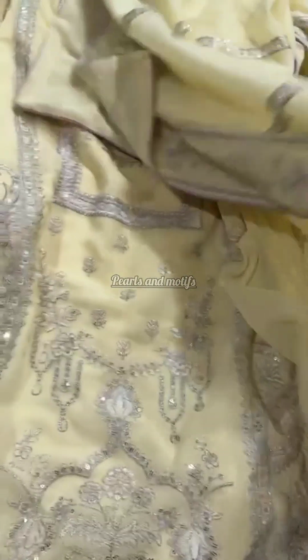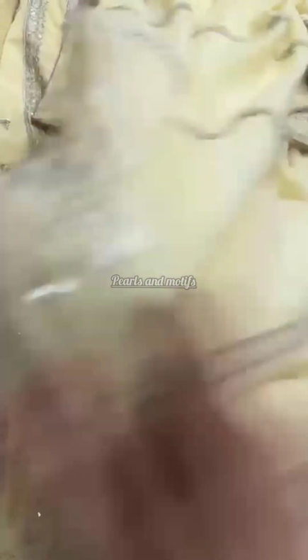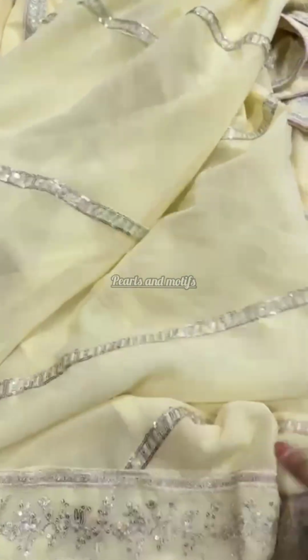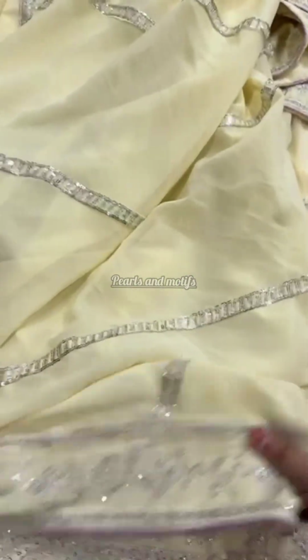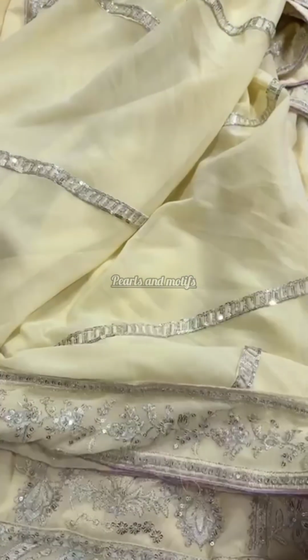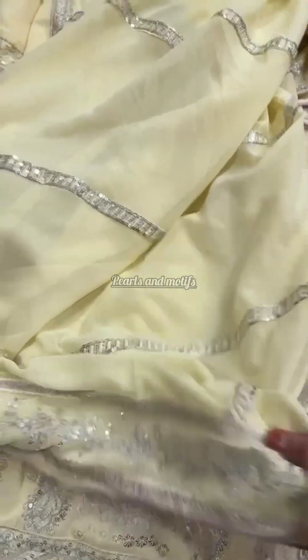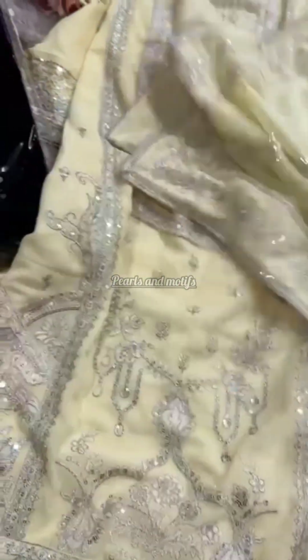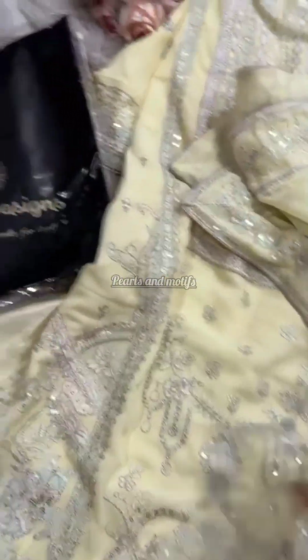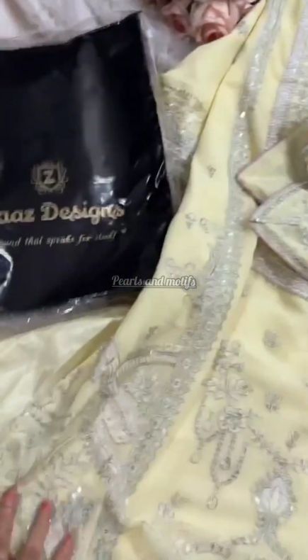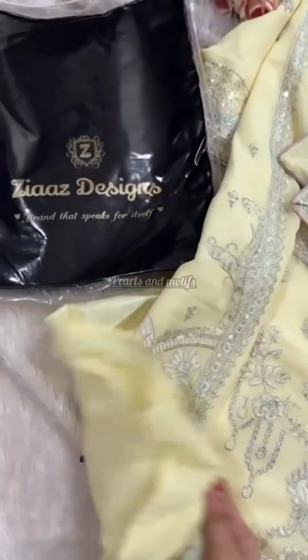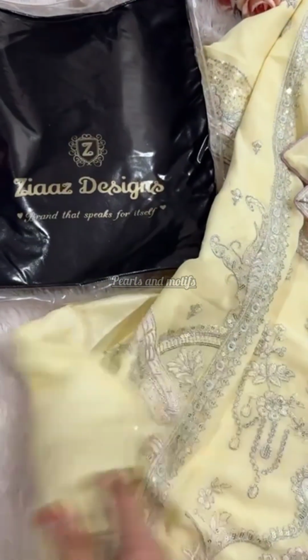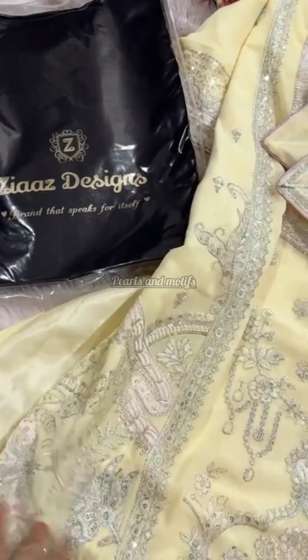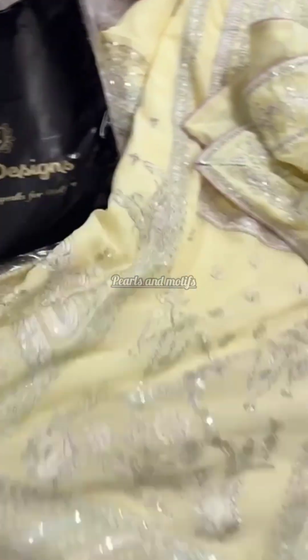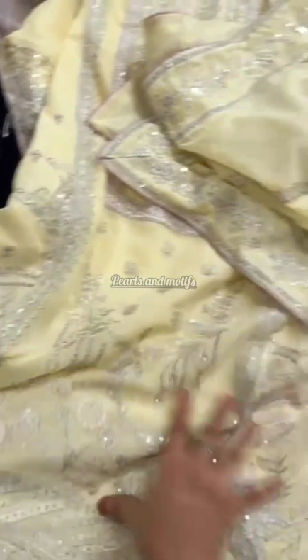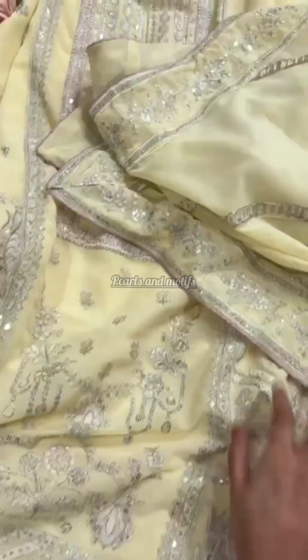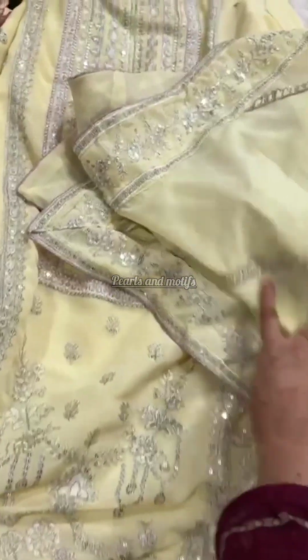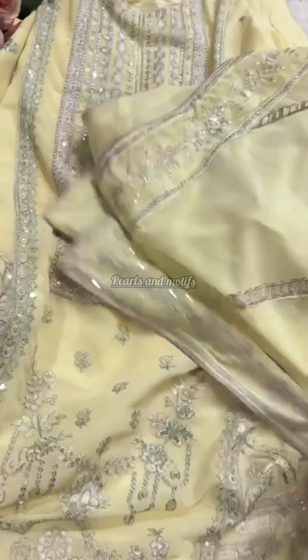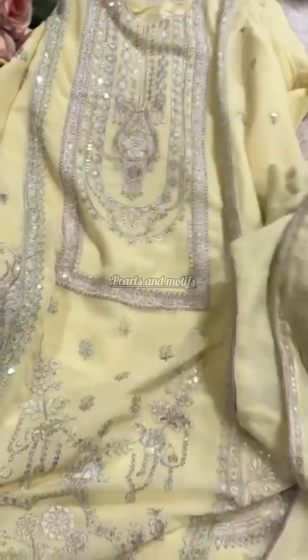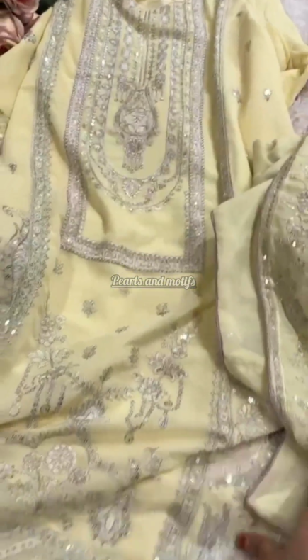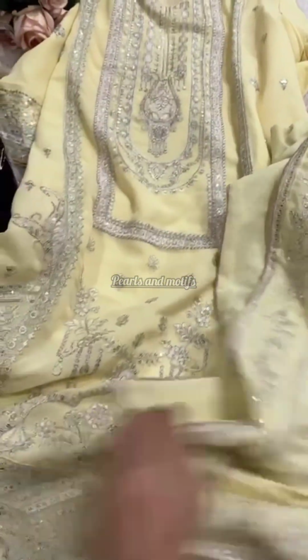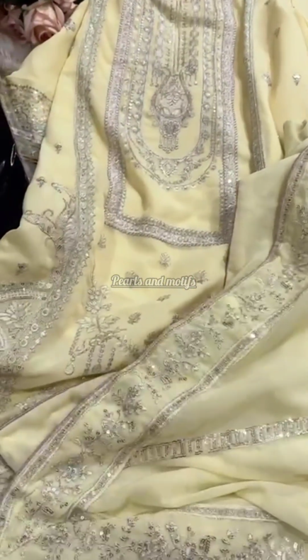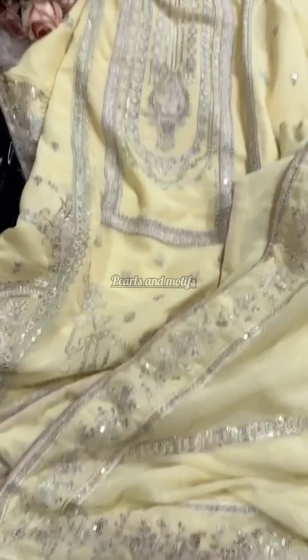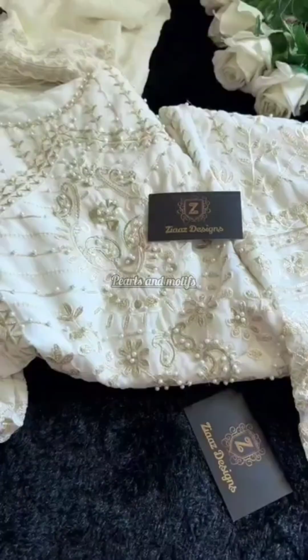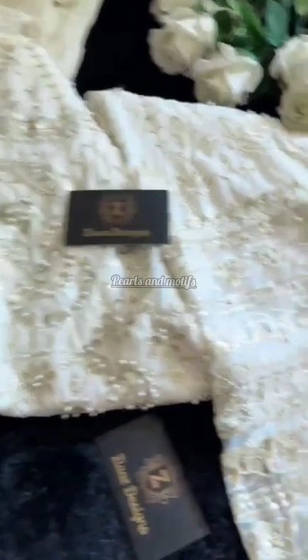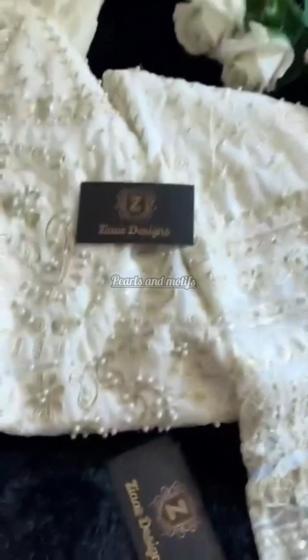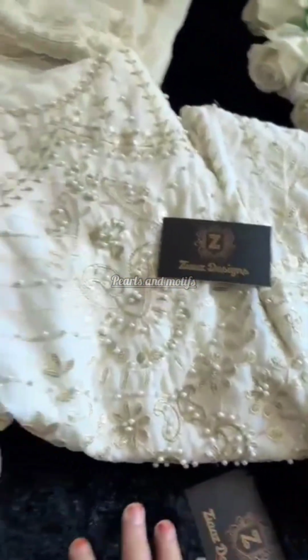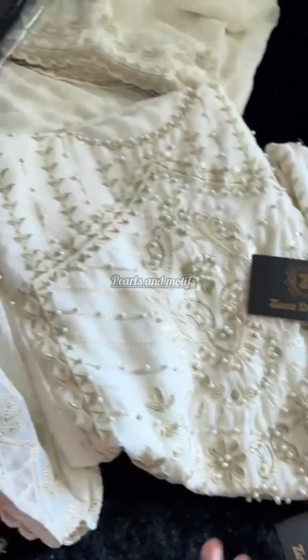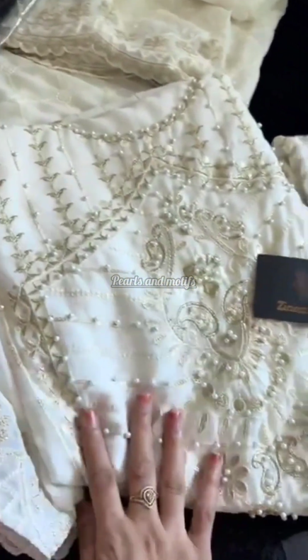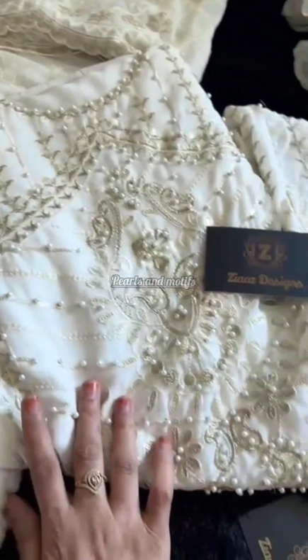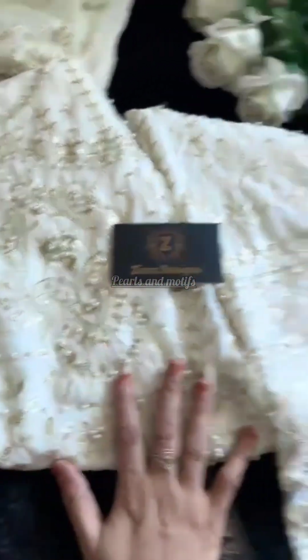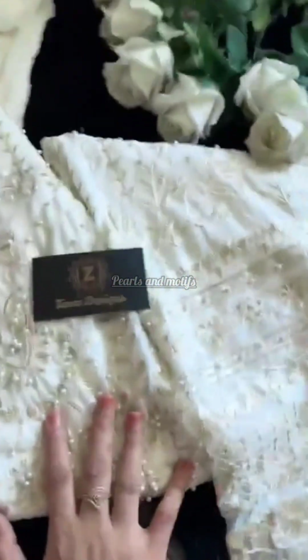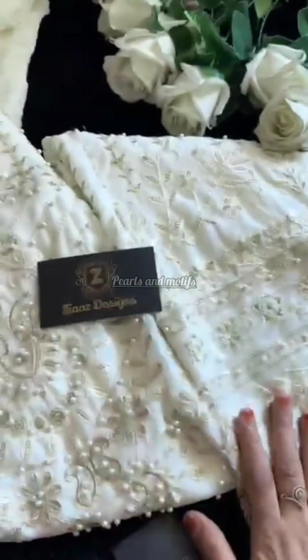Unstitched plain satin inner and bottoms — a beautiful semi-stitched outfit in store. Good, 4.99.